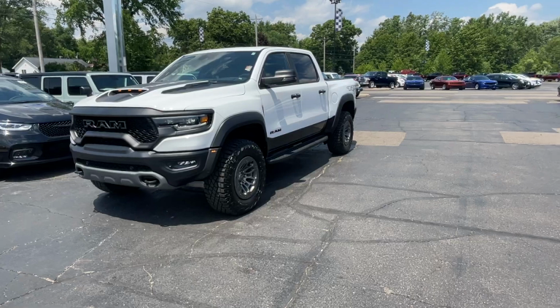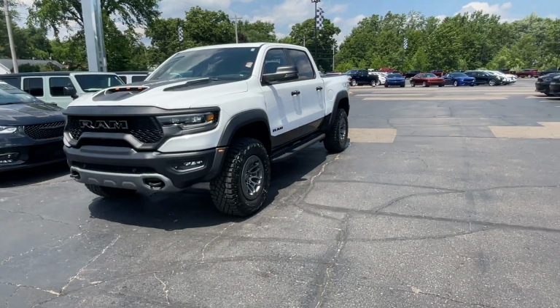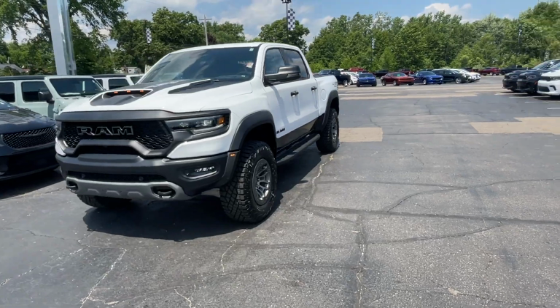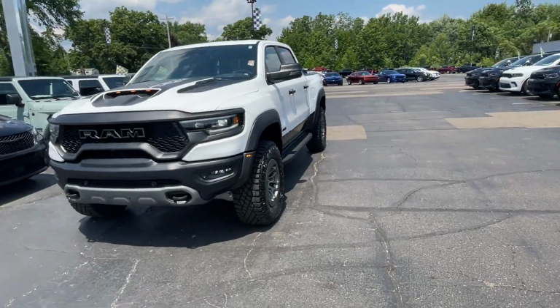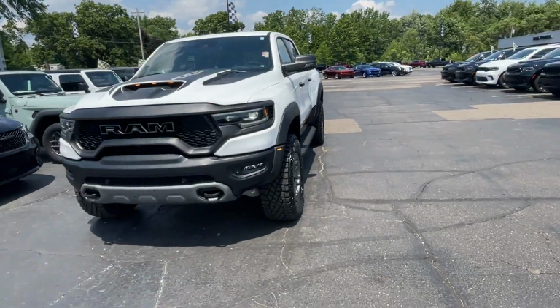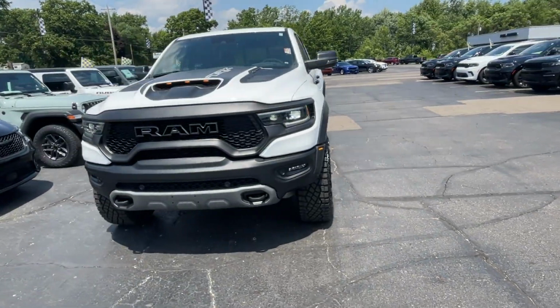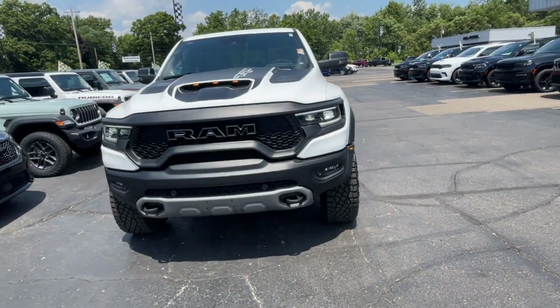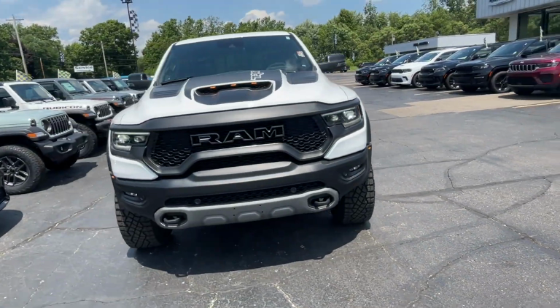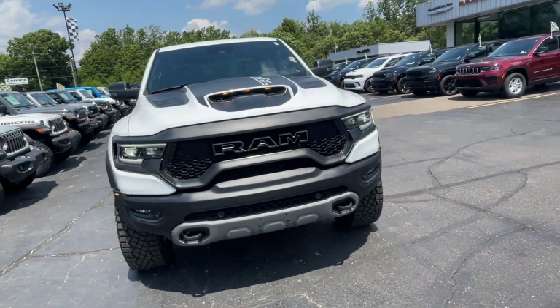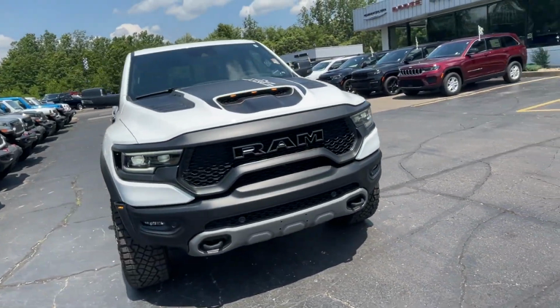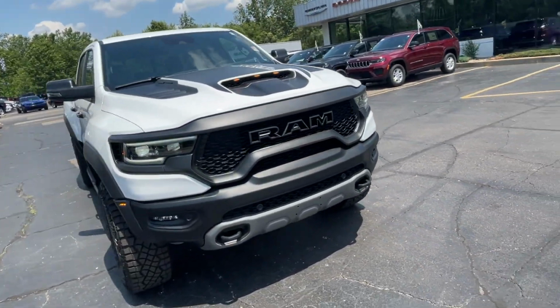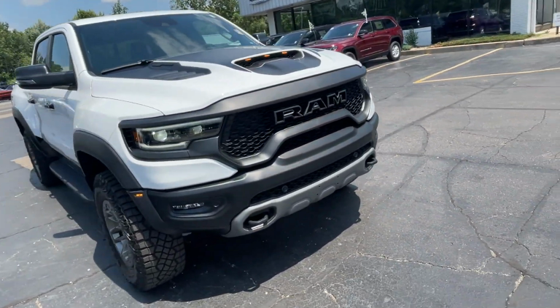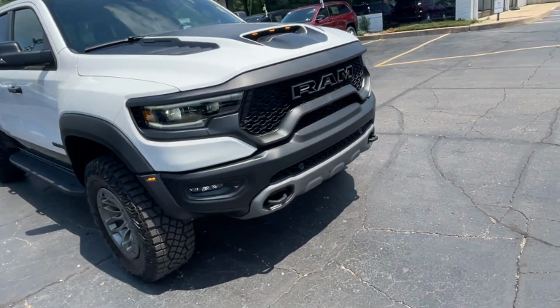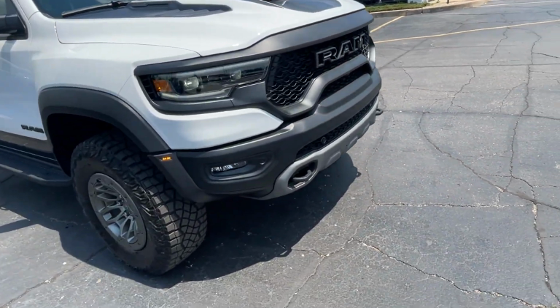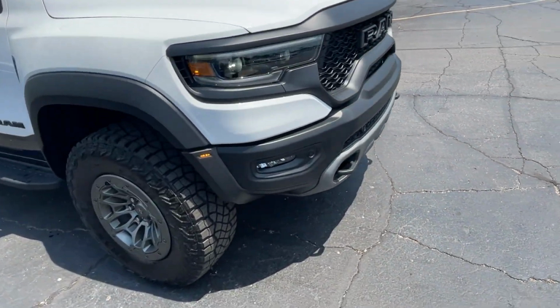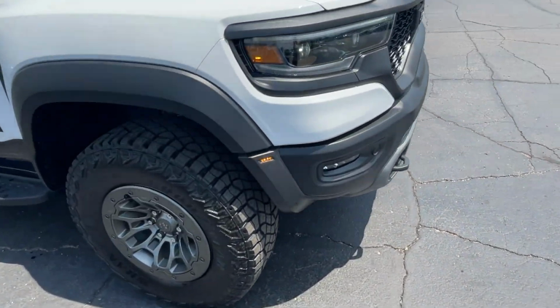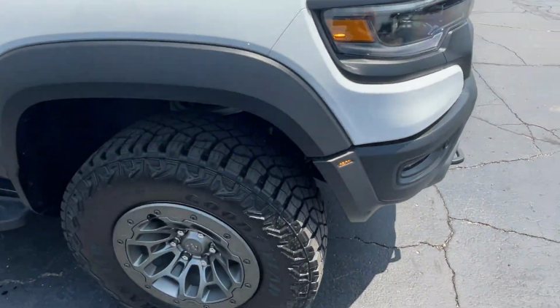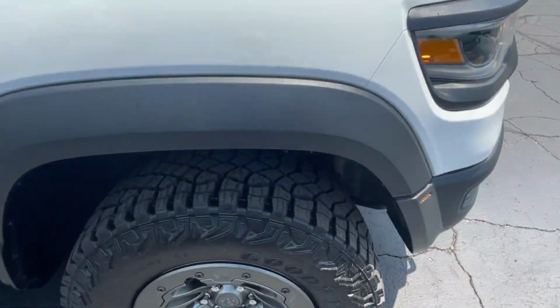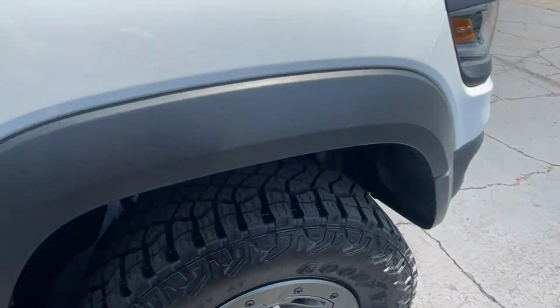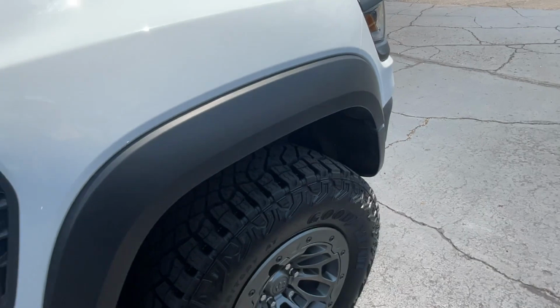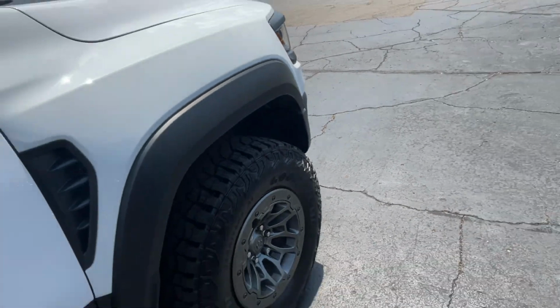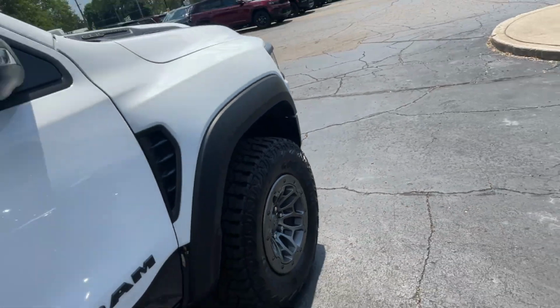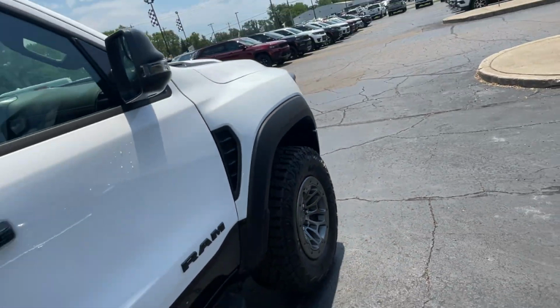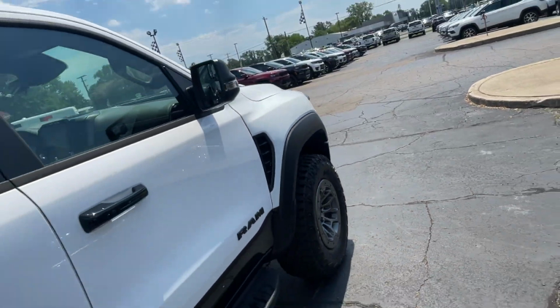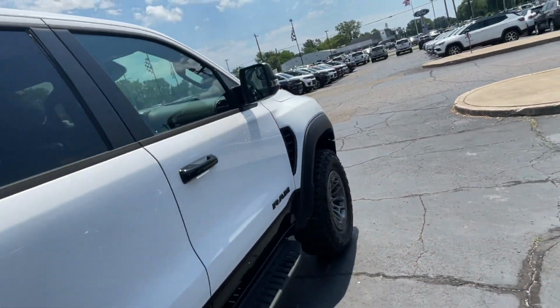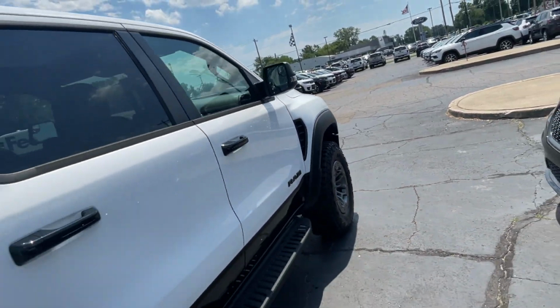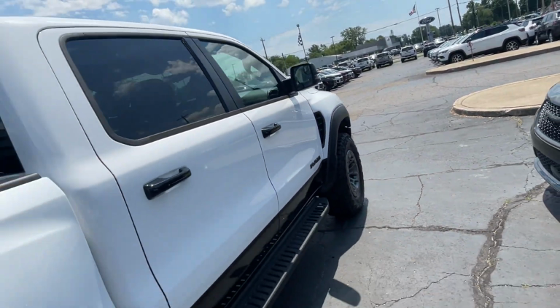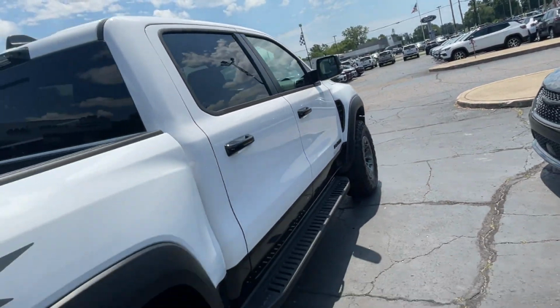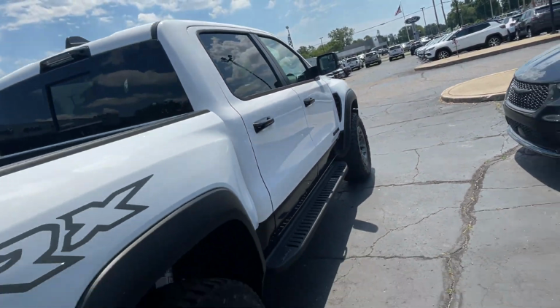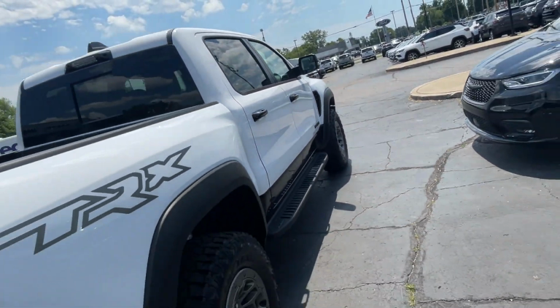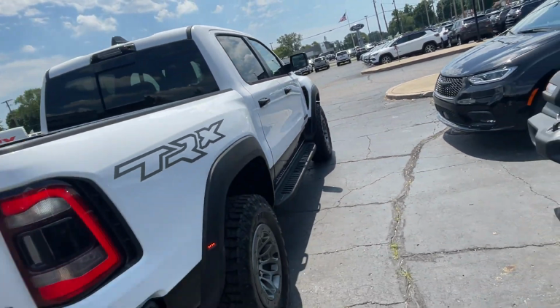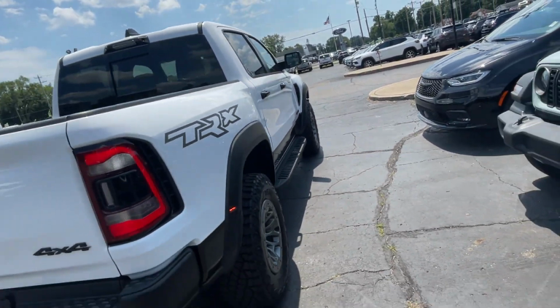2024 Ram 1500. This pickup truck offers two full rows of seating for premium comfort. Enjoy the many extra comfort and convenience features included.